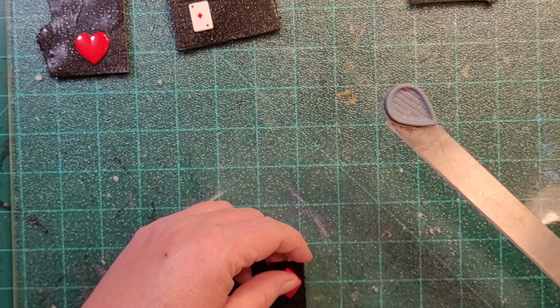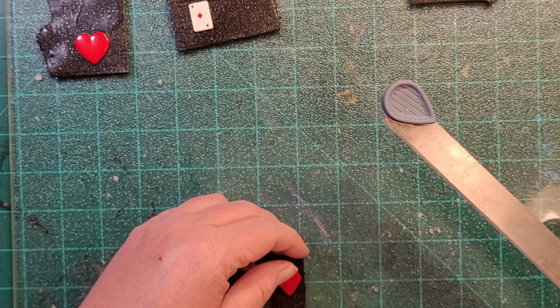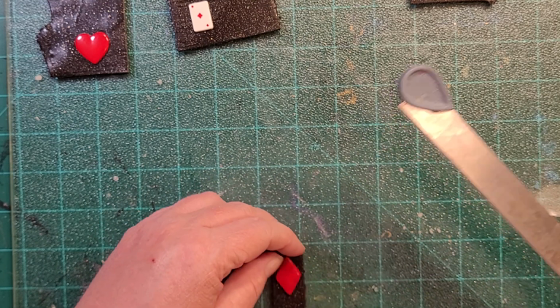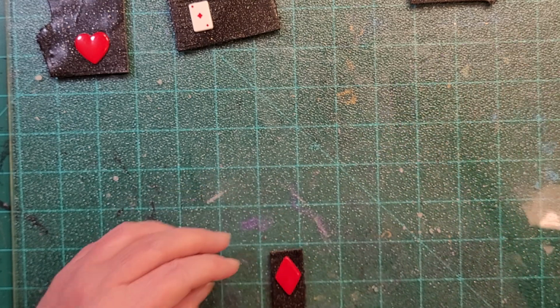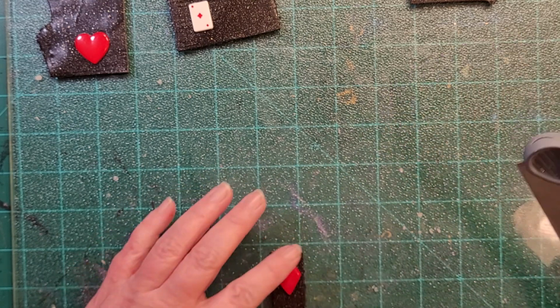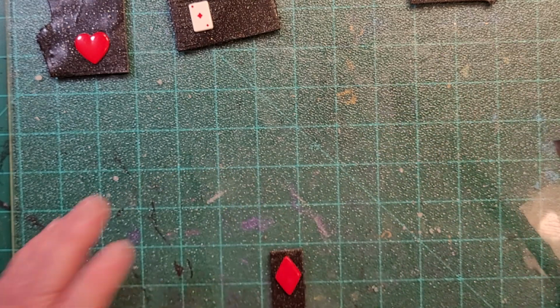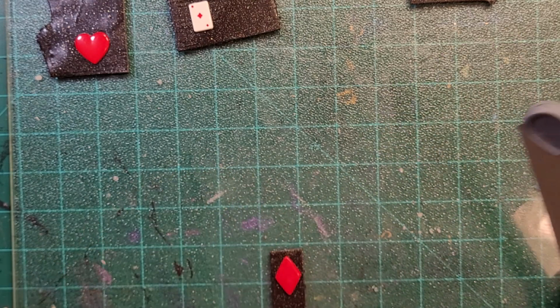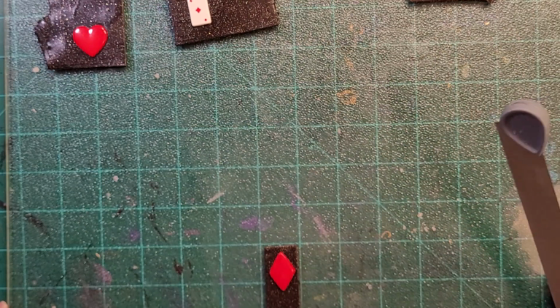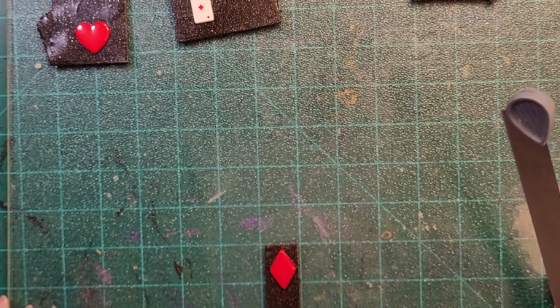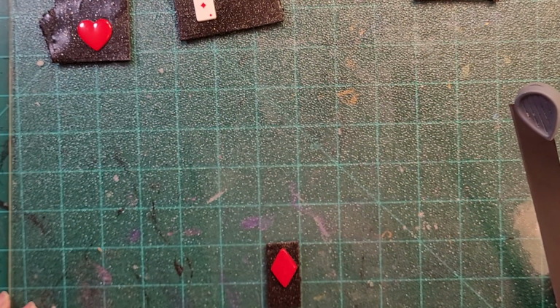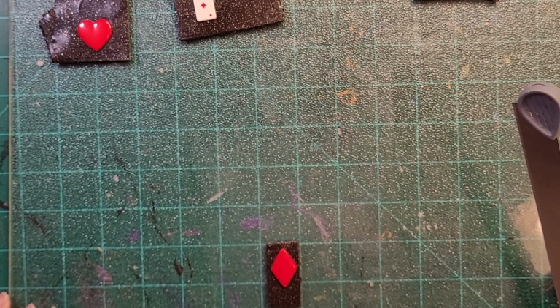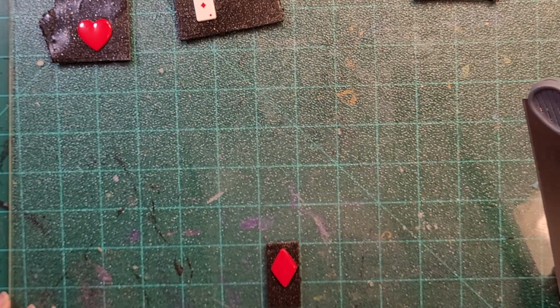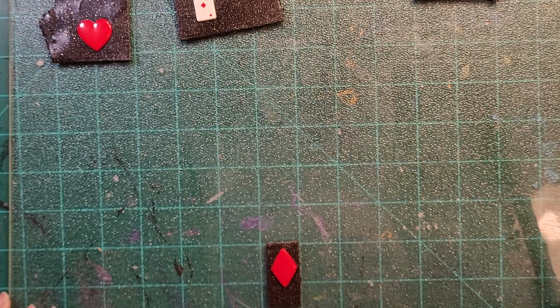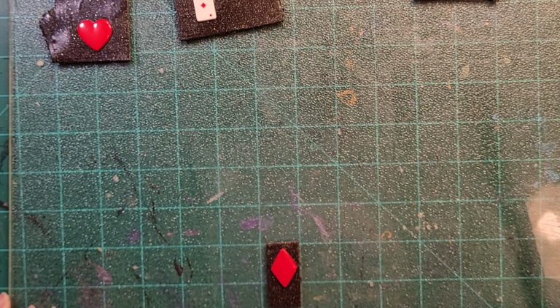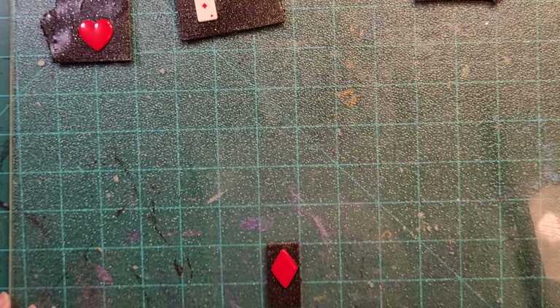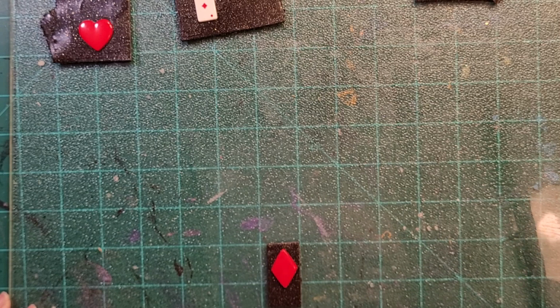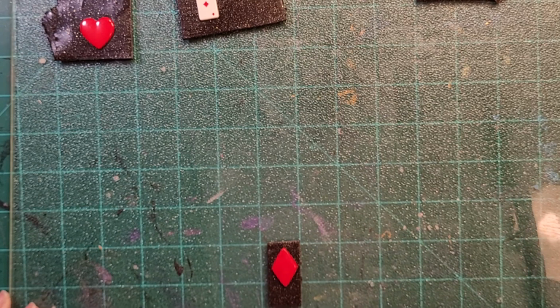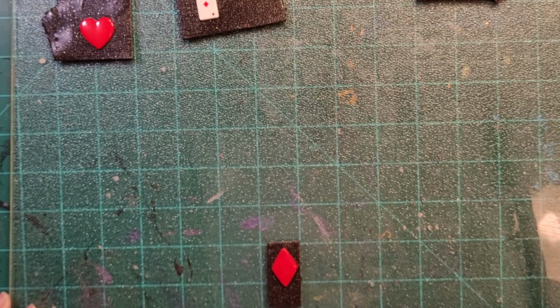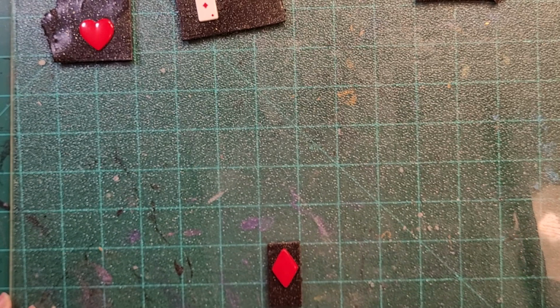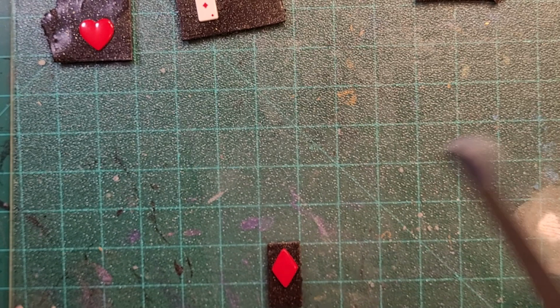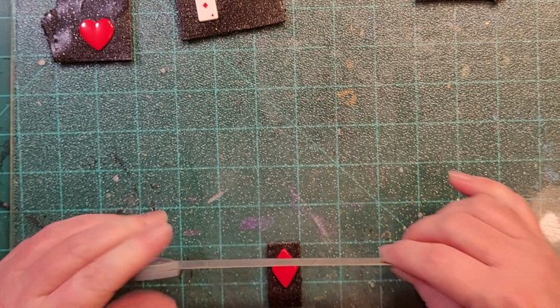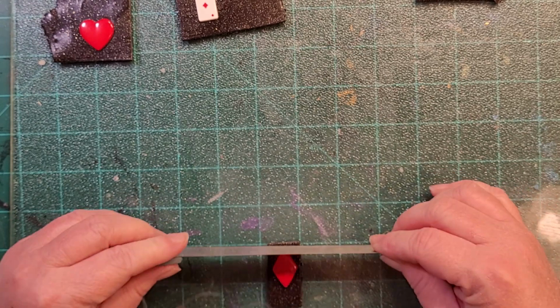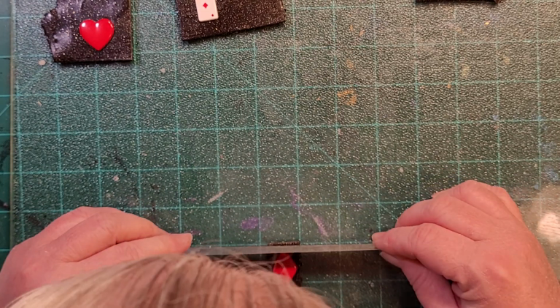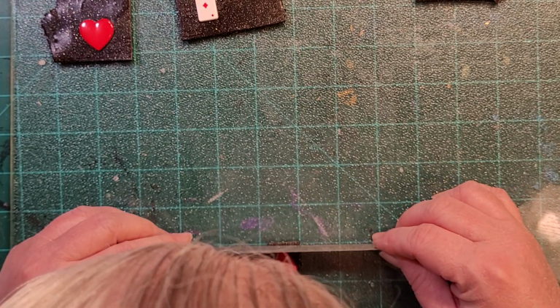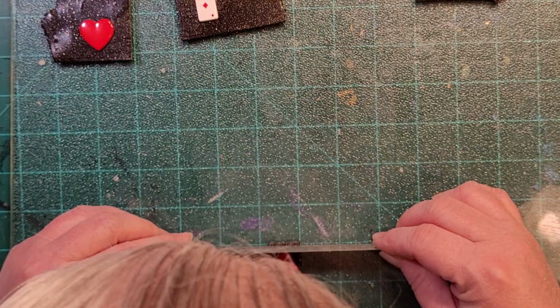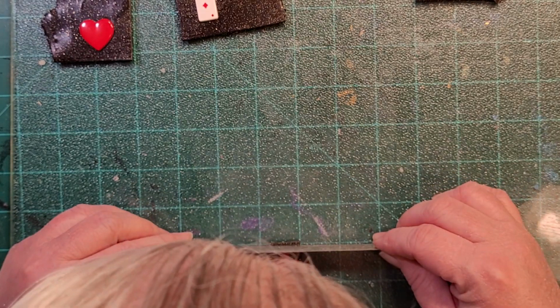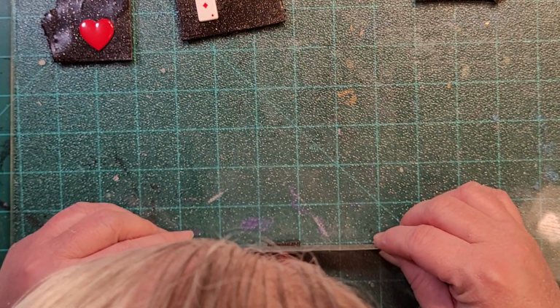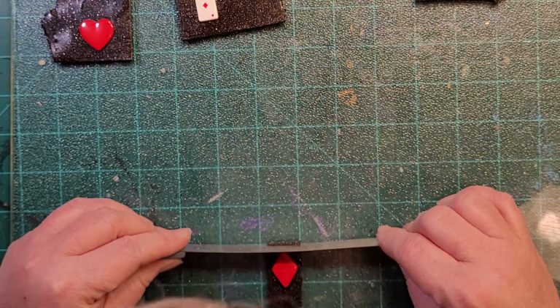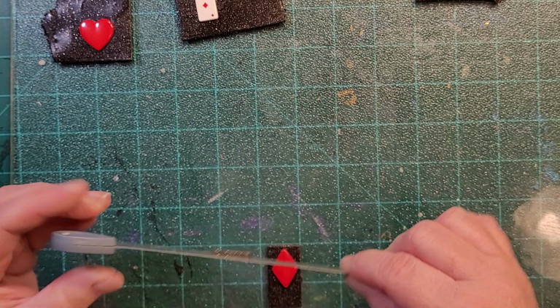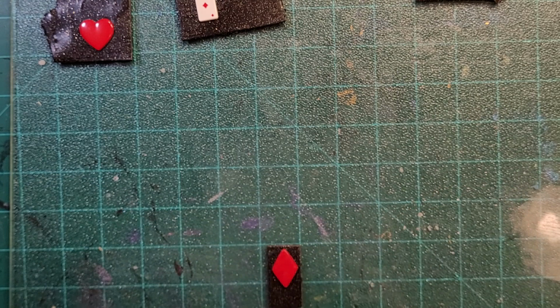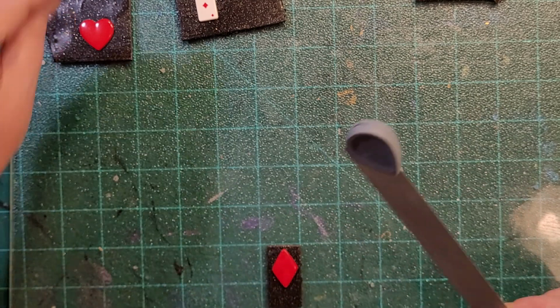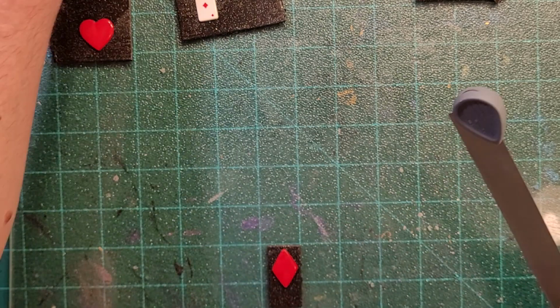As soon as I get the rest of these trimmed I'll show you what the substrate's going to be.